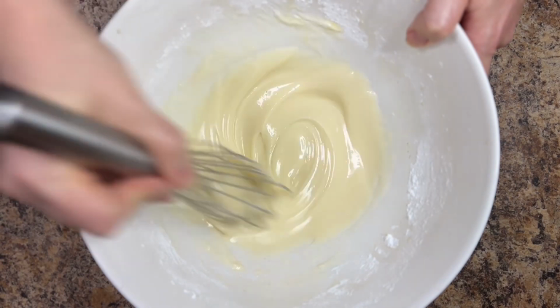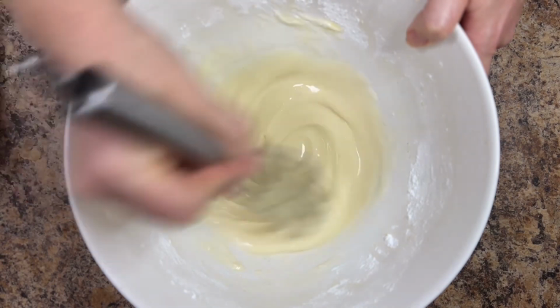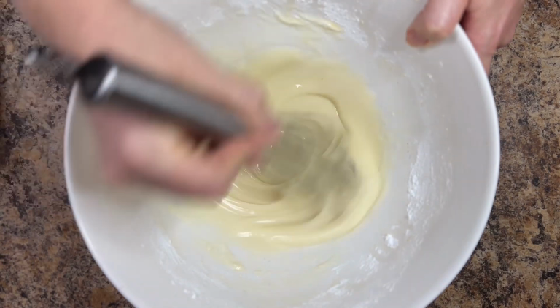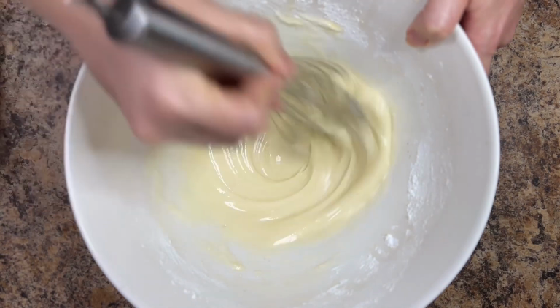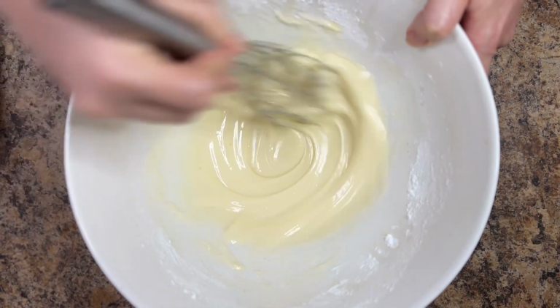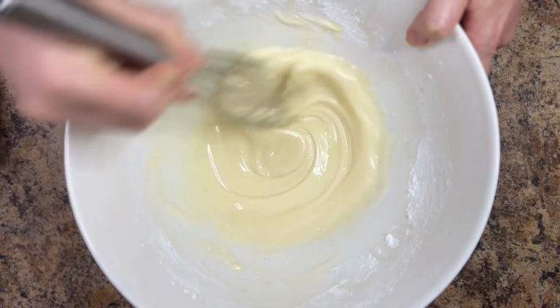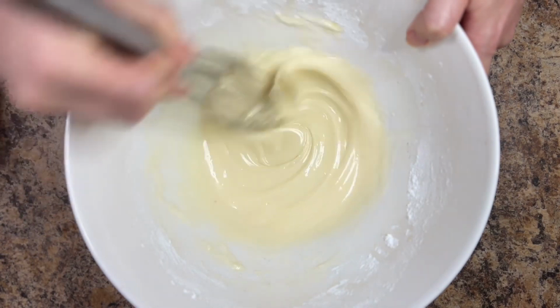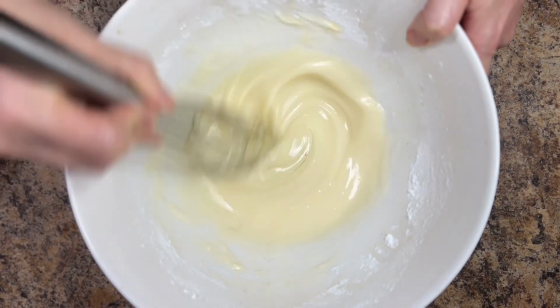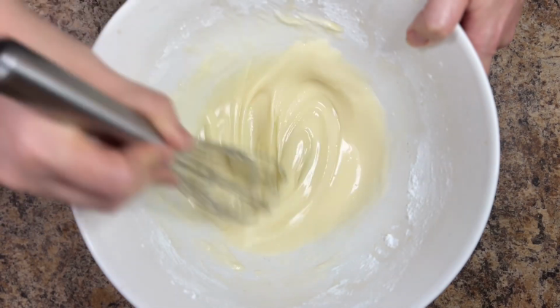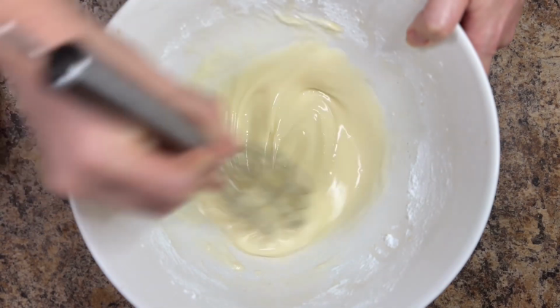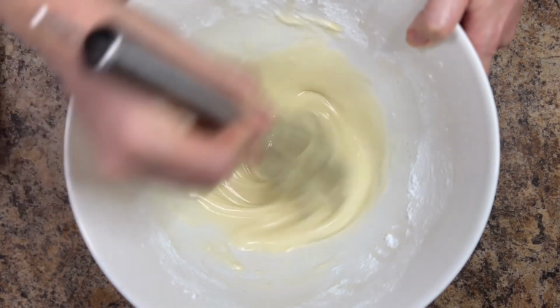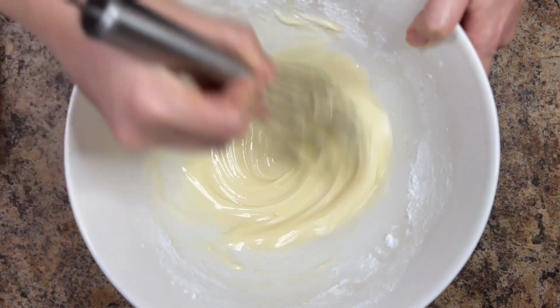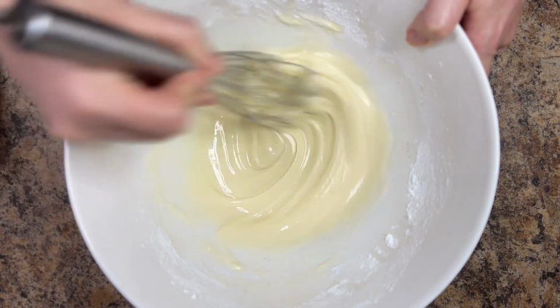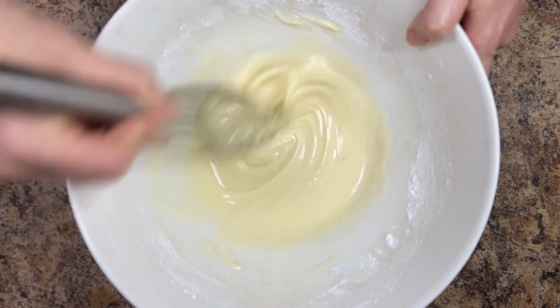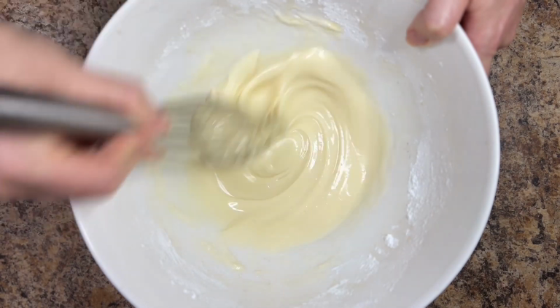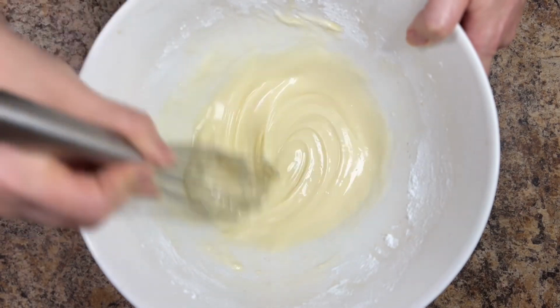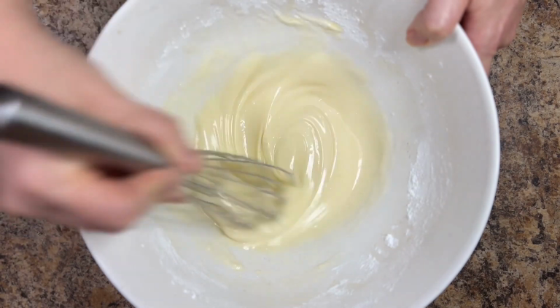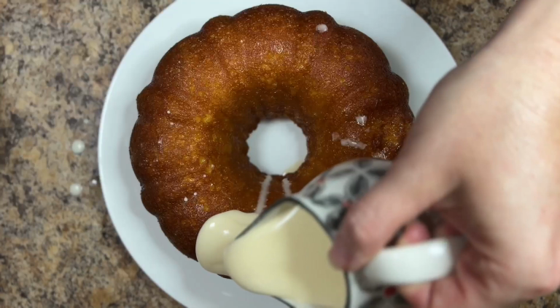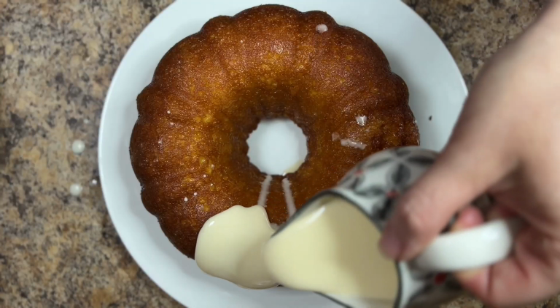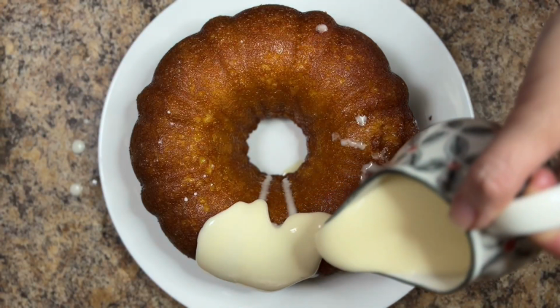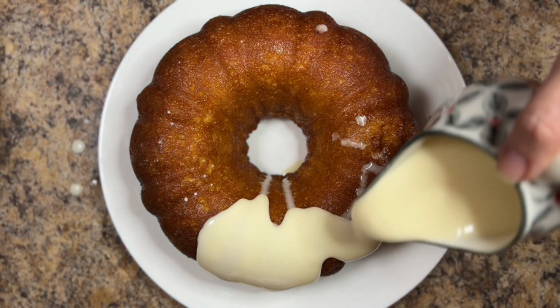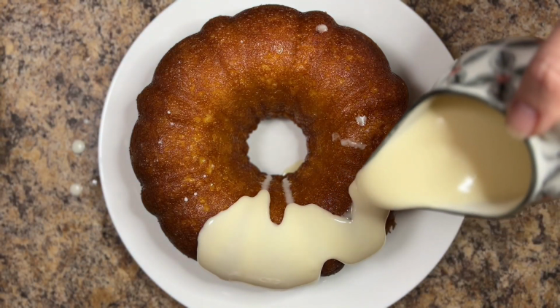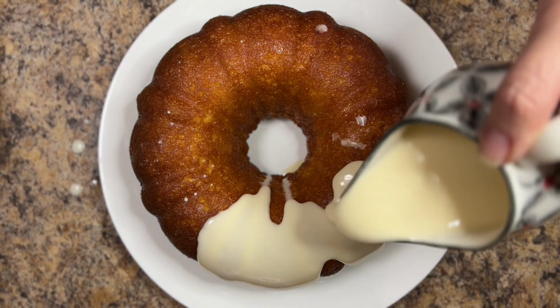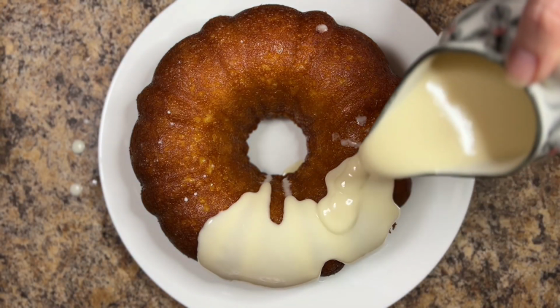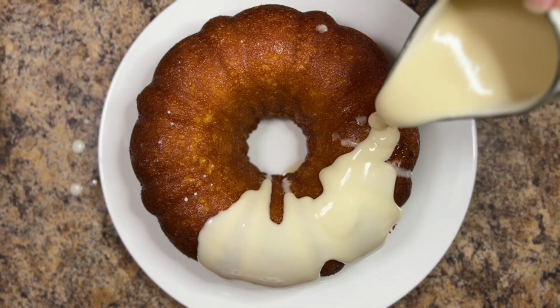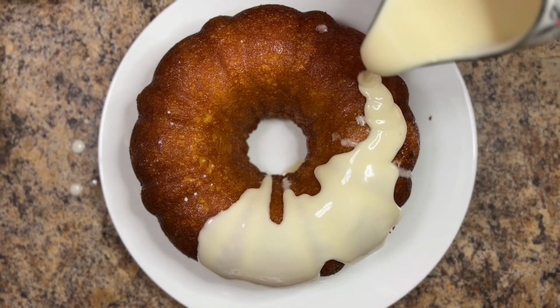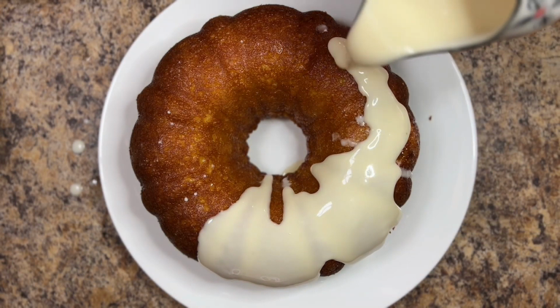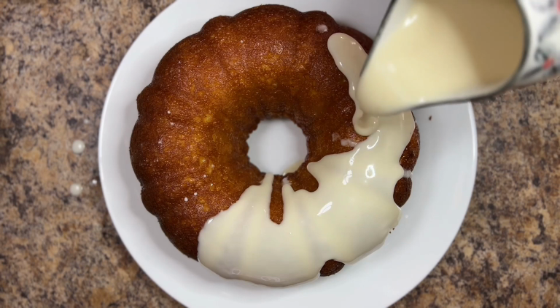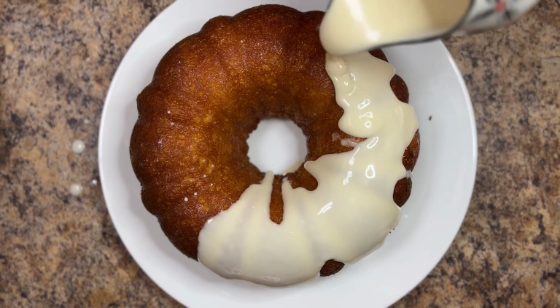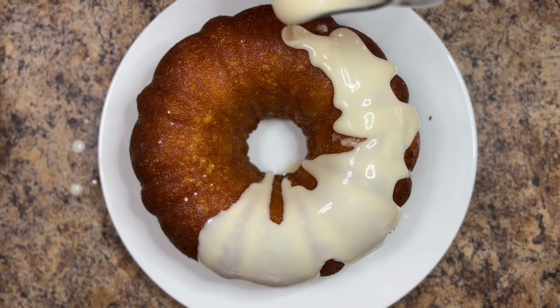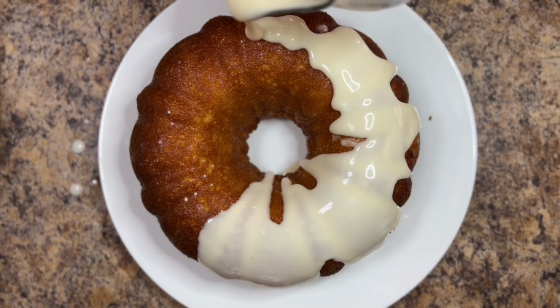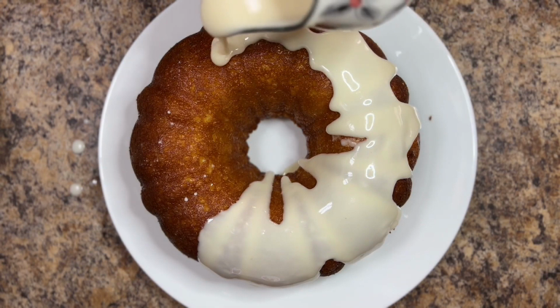The glaze will start out thick, but just add an additional tablespoon of apricot nectar until the glaze reaches the consistency that you want. Pour the glaze over the top and the sides of the cooled cake.